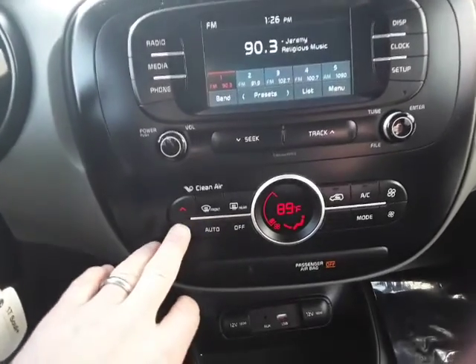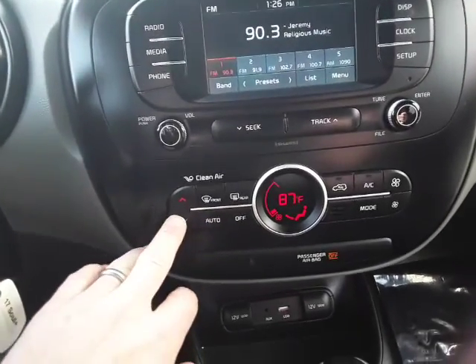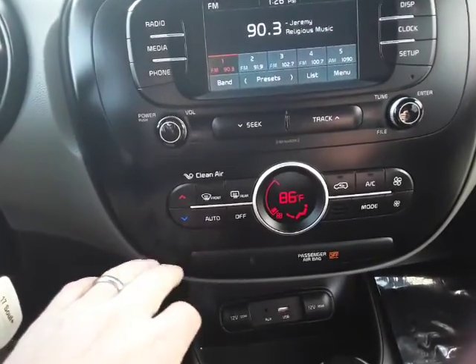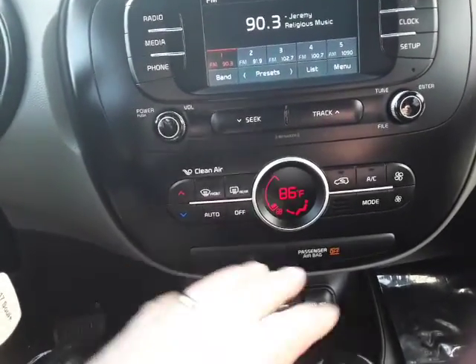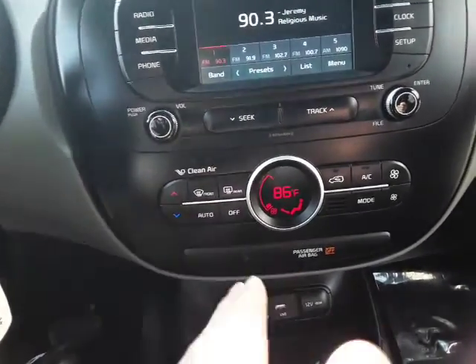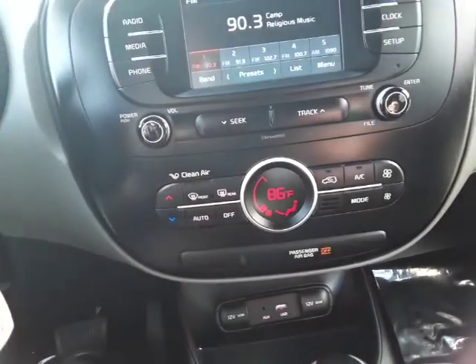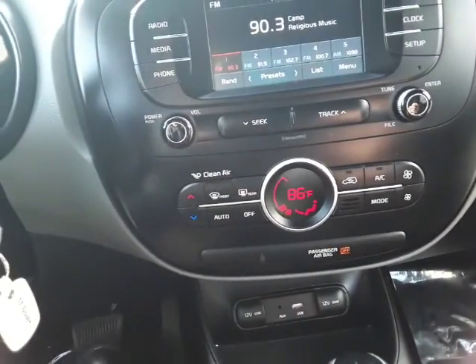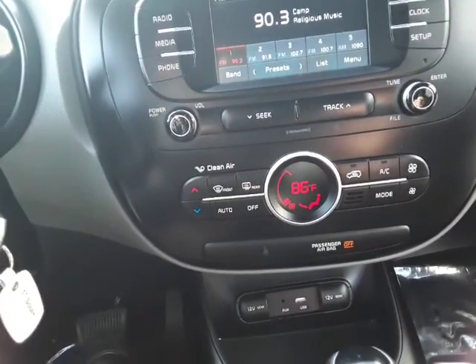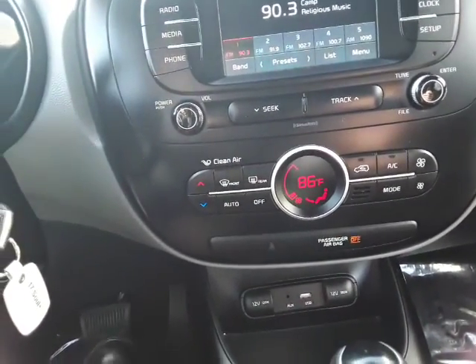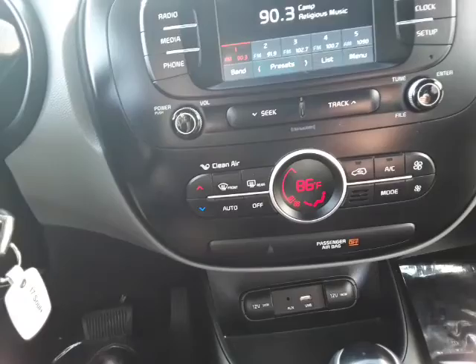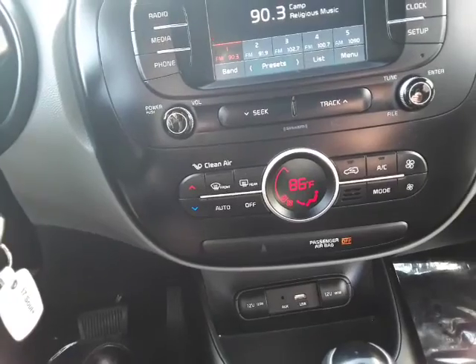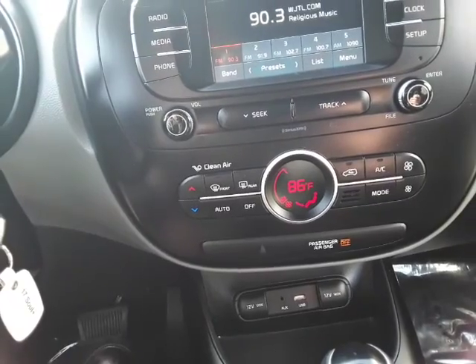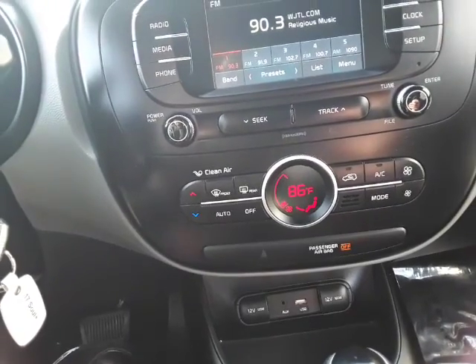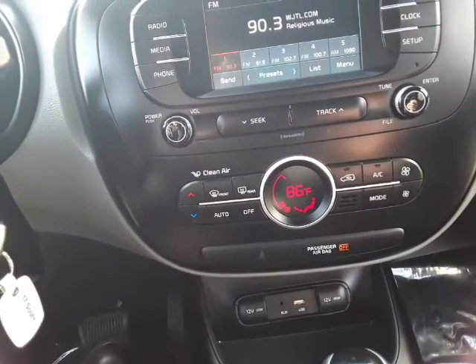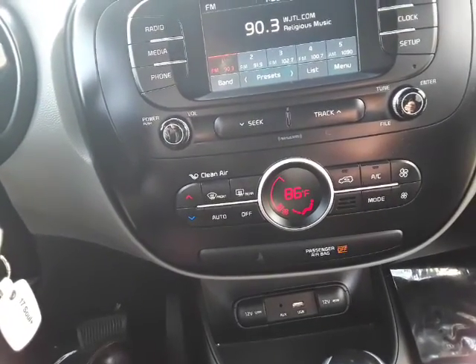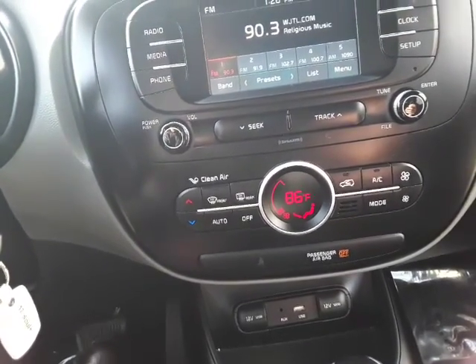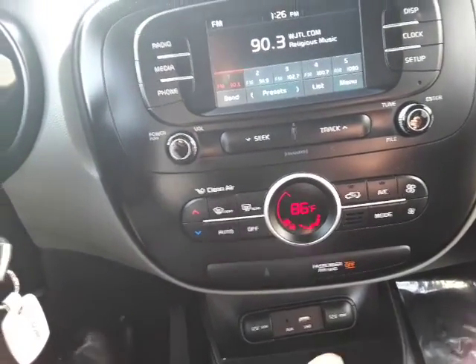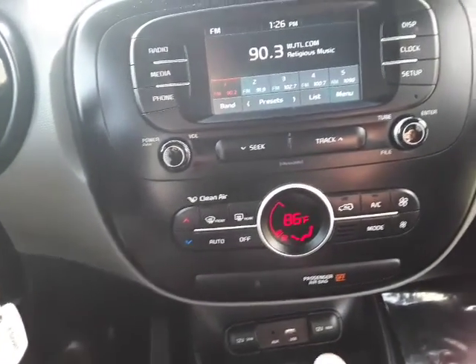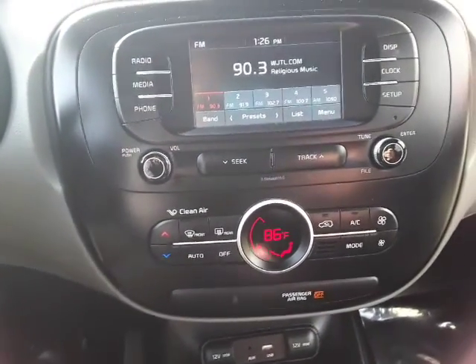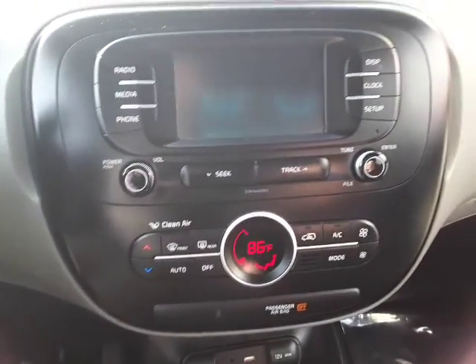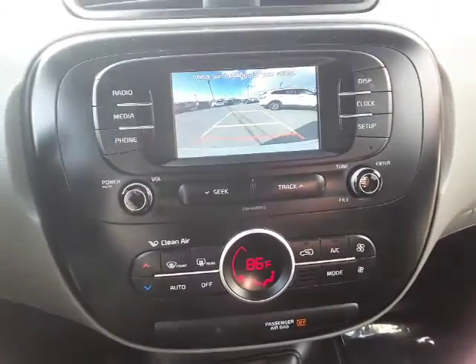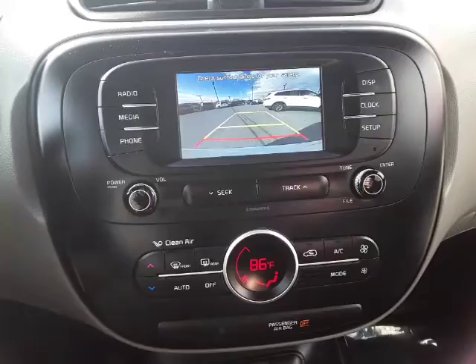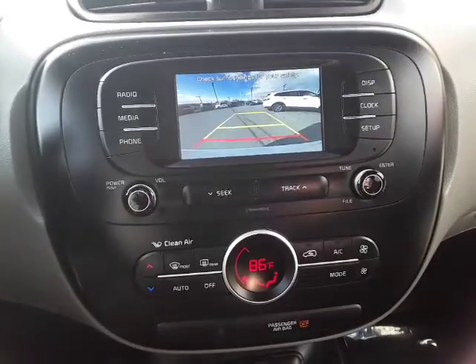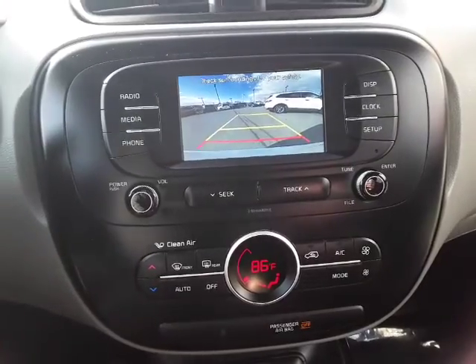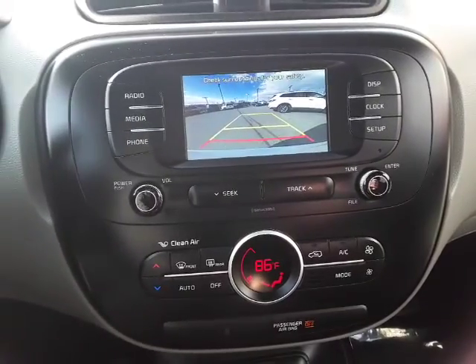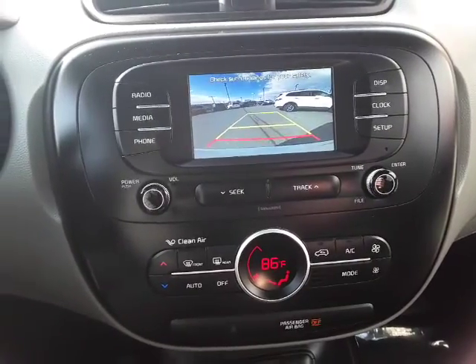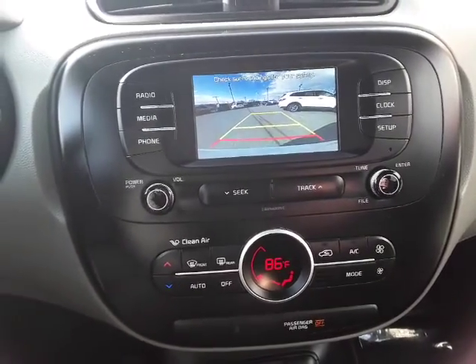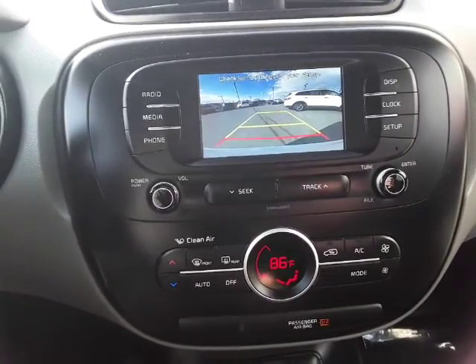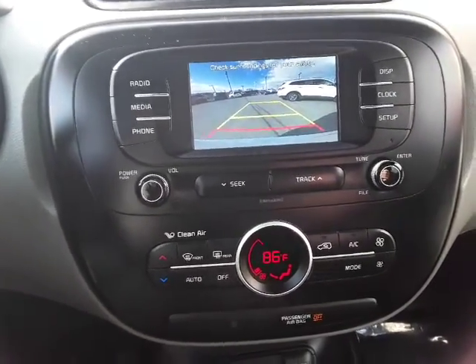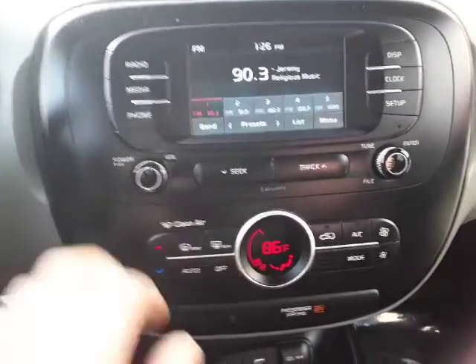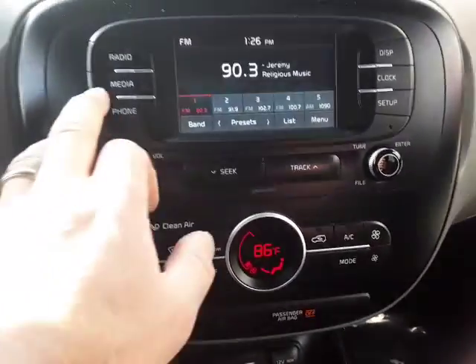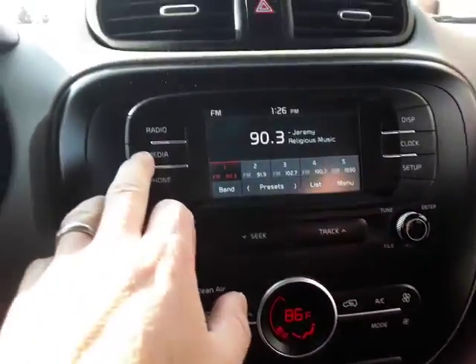It's an electronic climate controller, so you can set it to 86. Put it in reverse and we have the reverse camera — it automatically comes up for you.